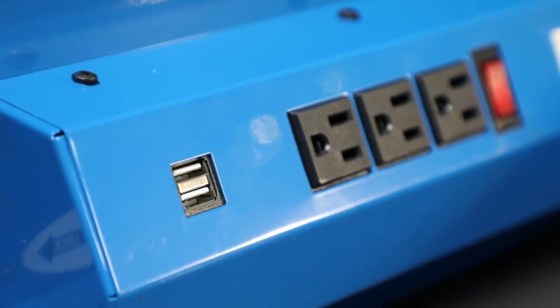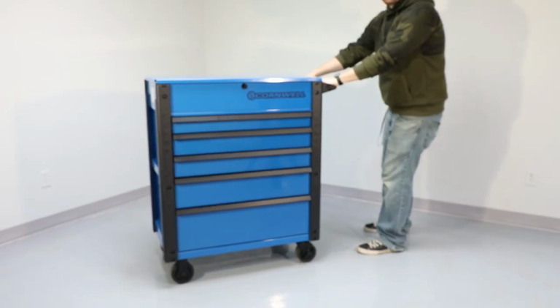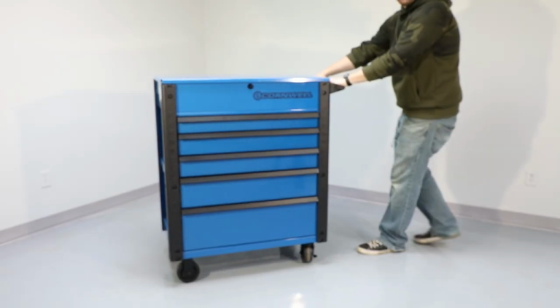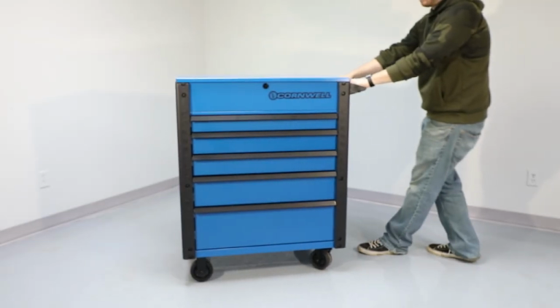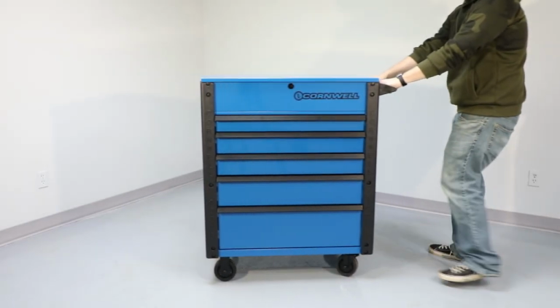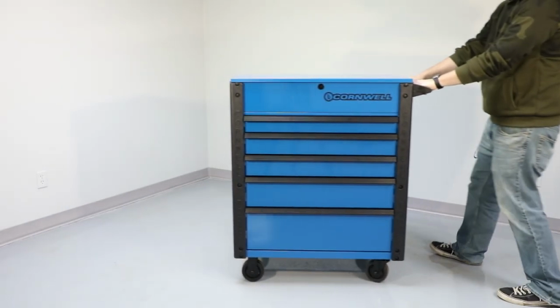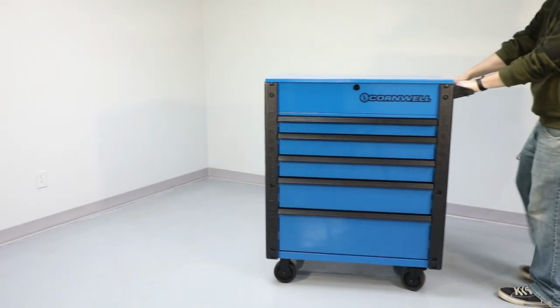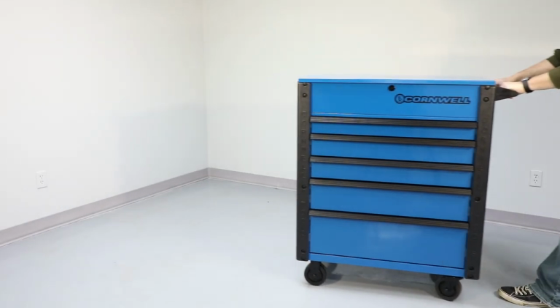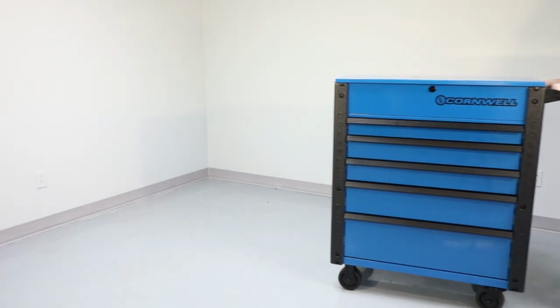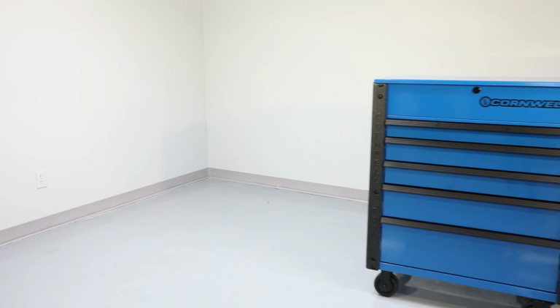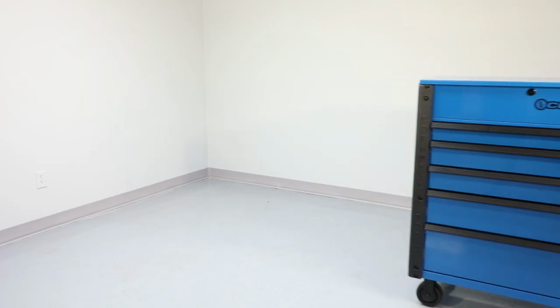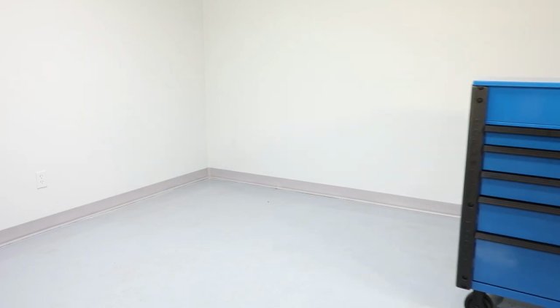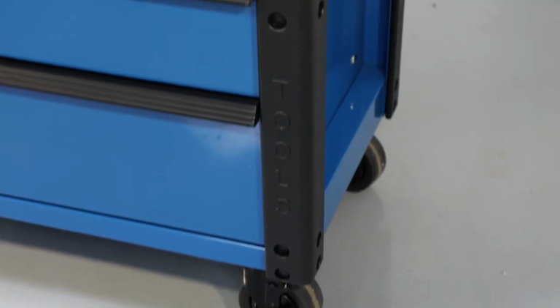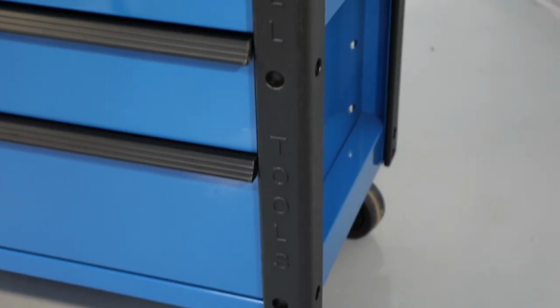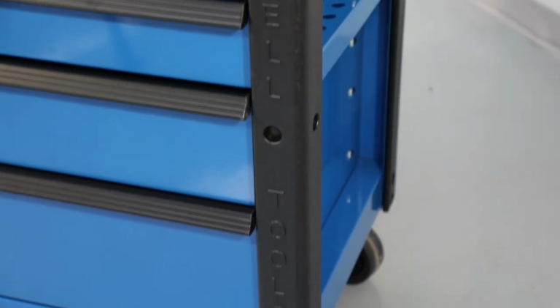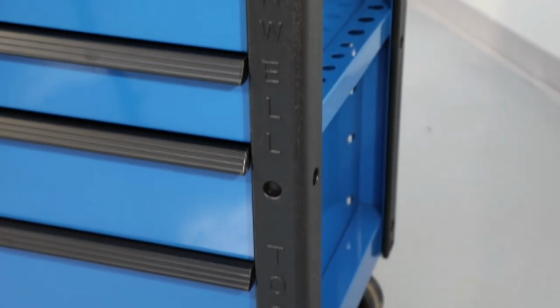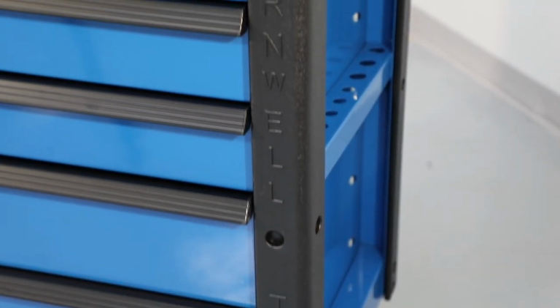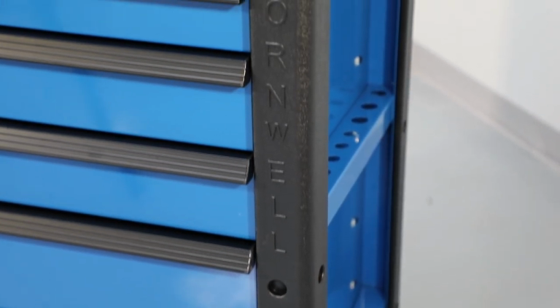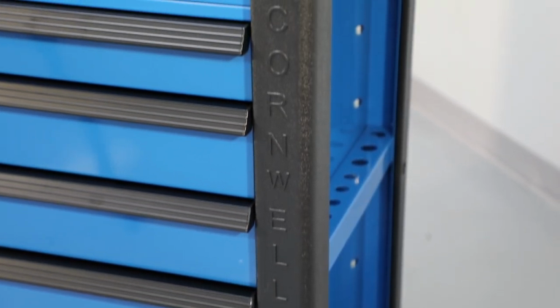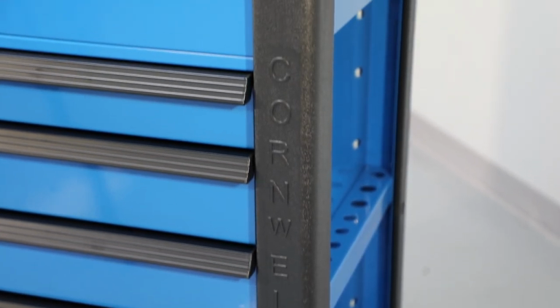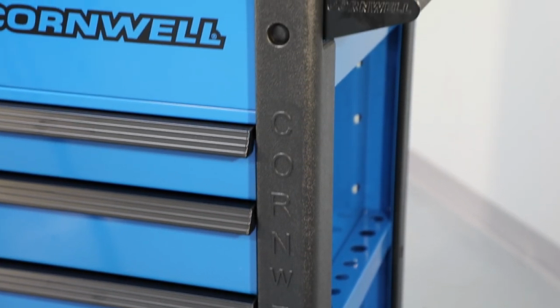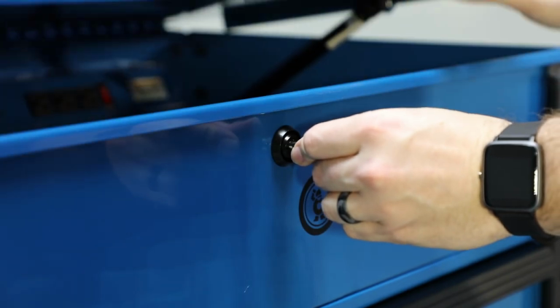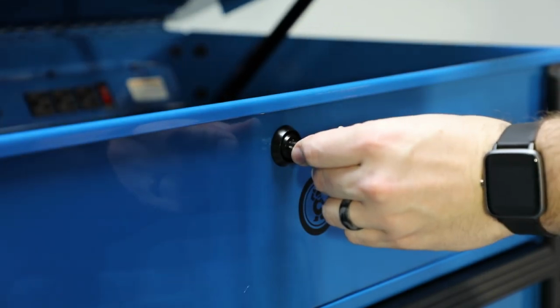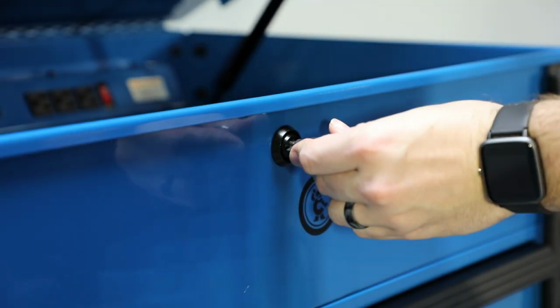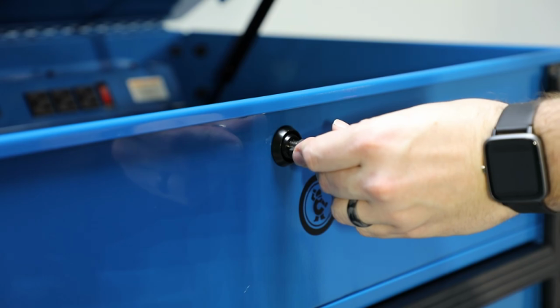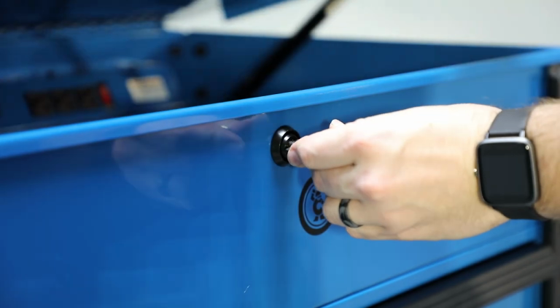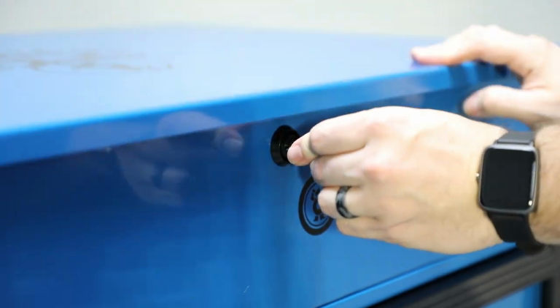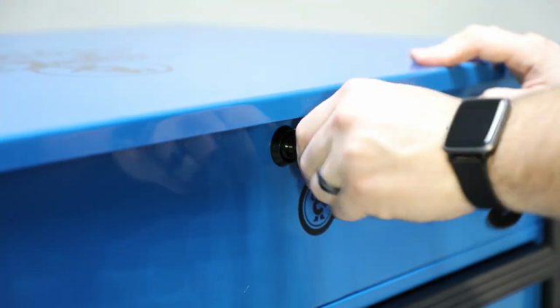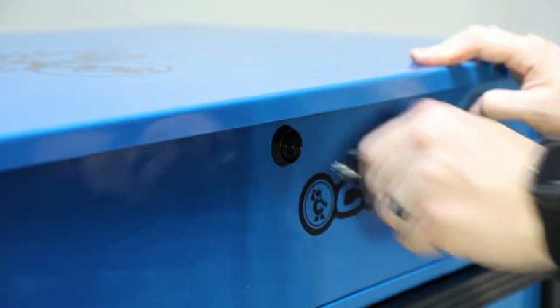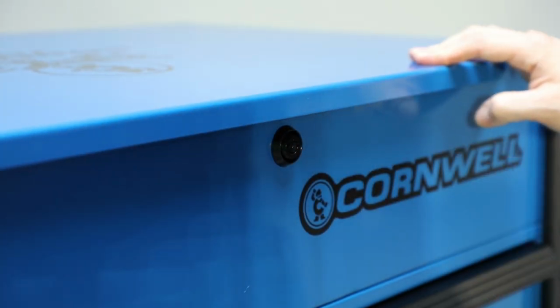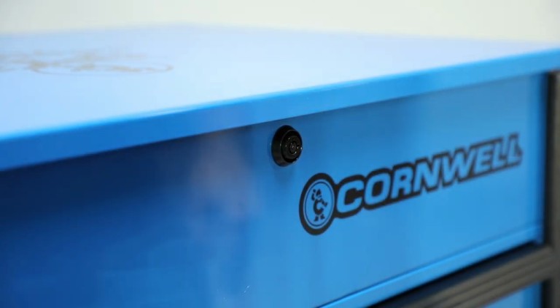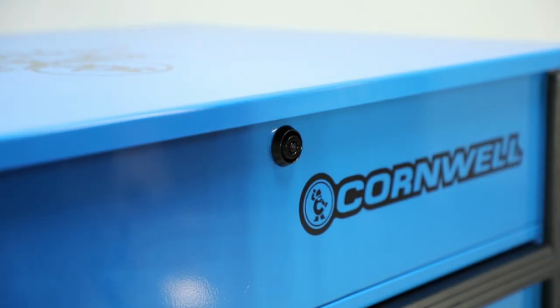The push handle and 5x2 casters provide ease of mobility, and molded bumpers help prevent dings and dents. The full extension drawers and top till are secured with a tubular lock.